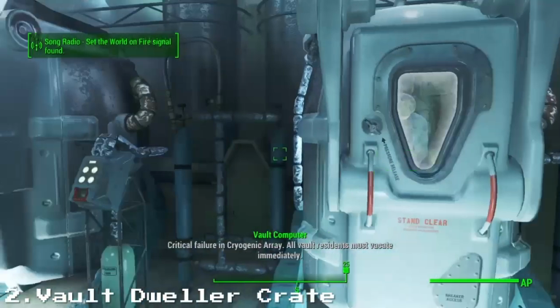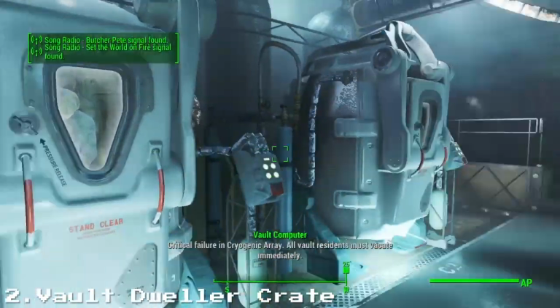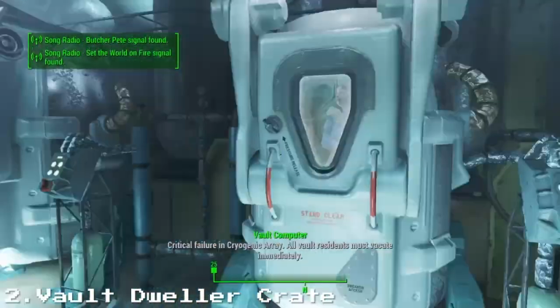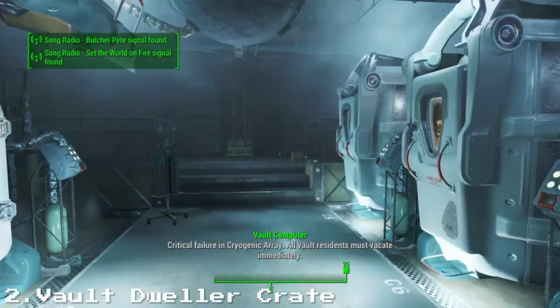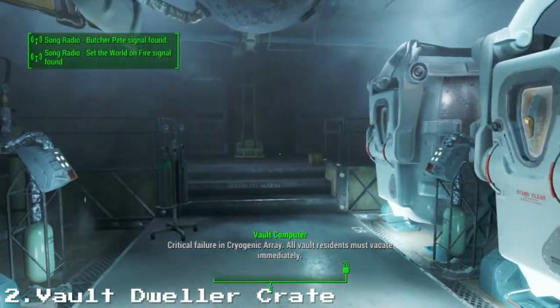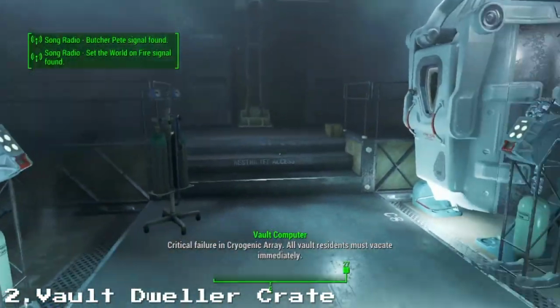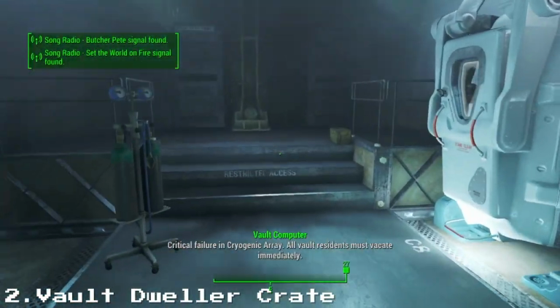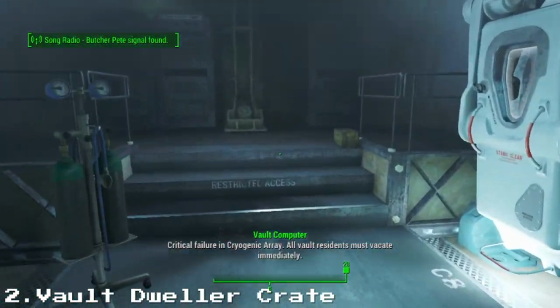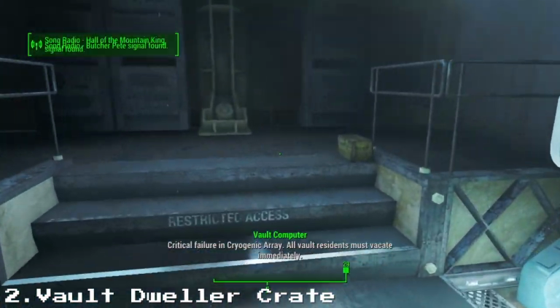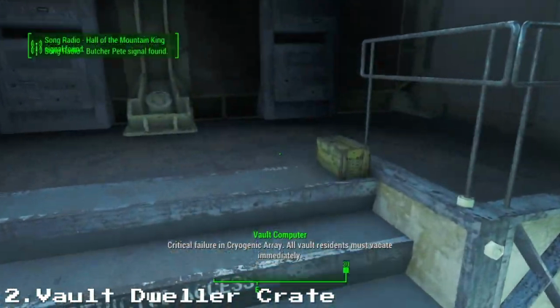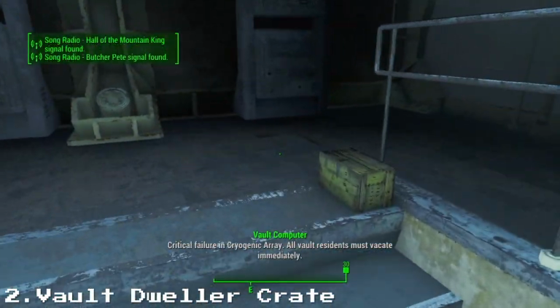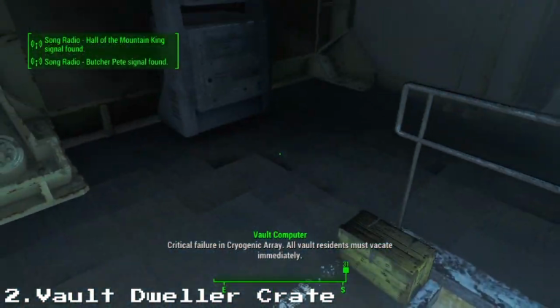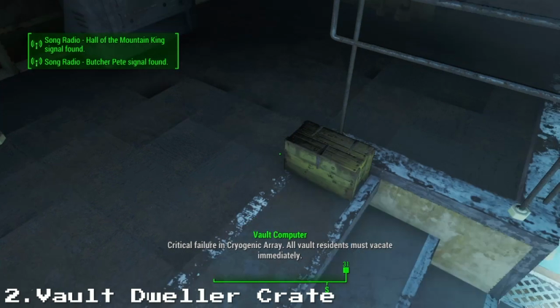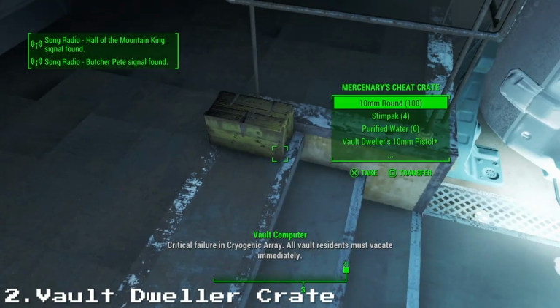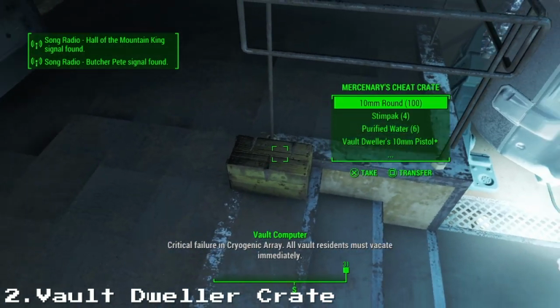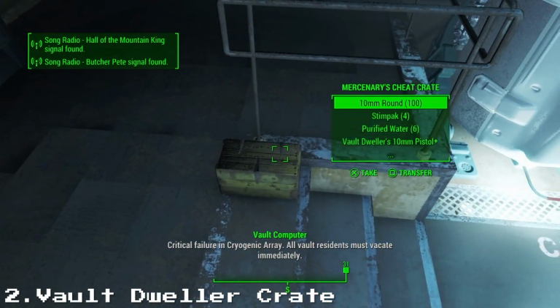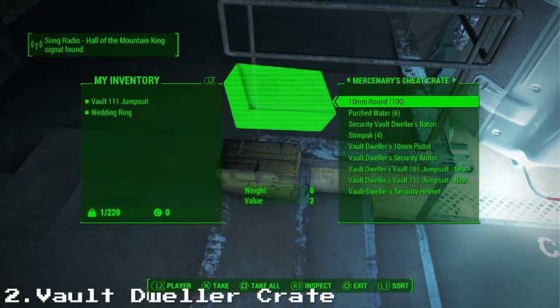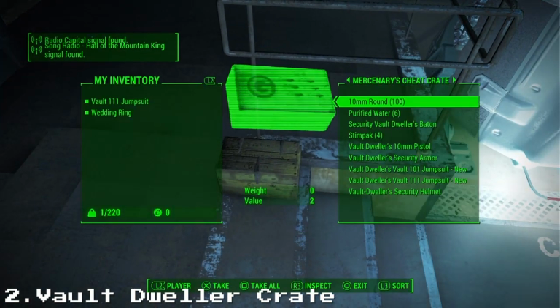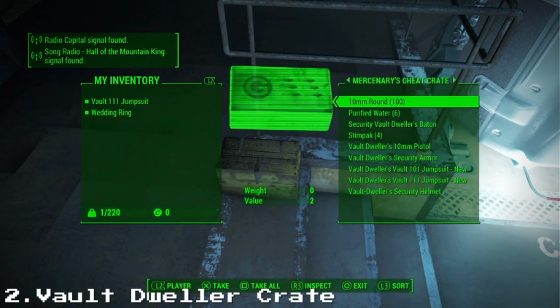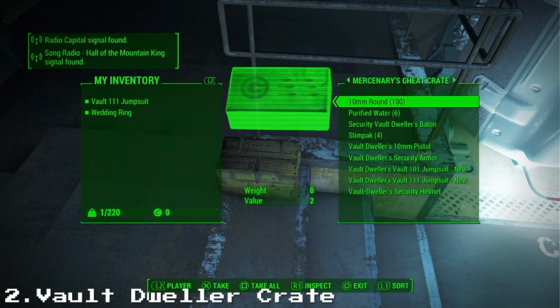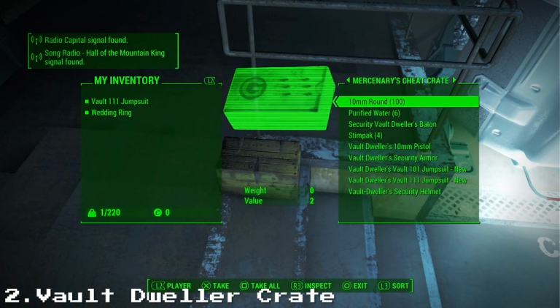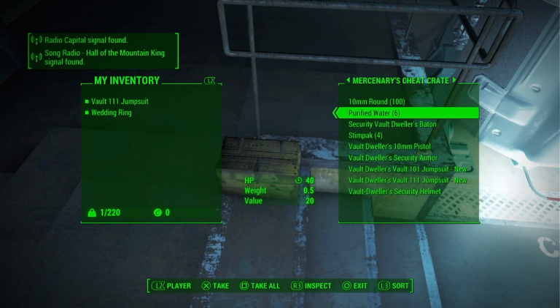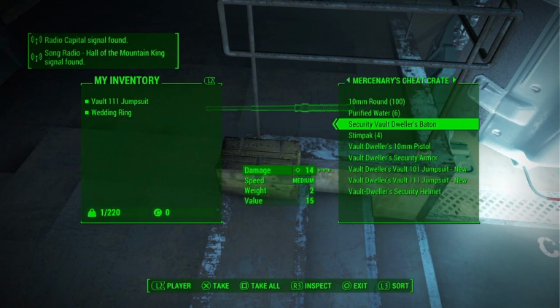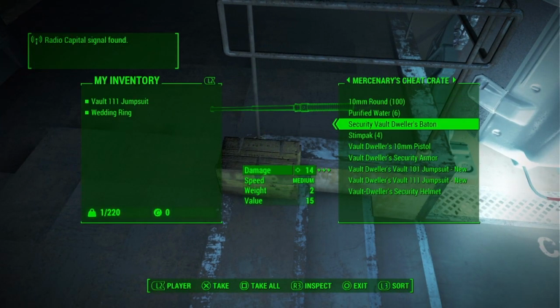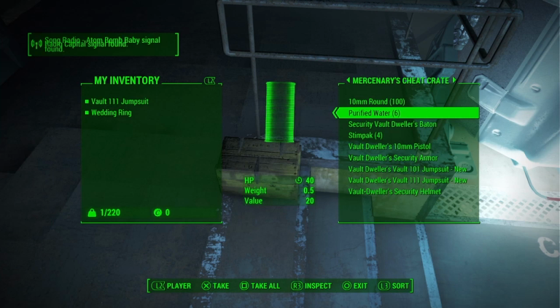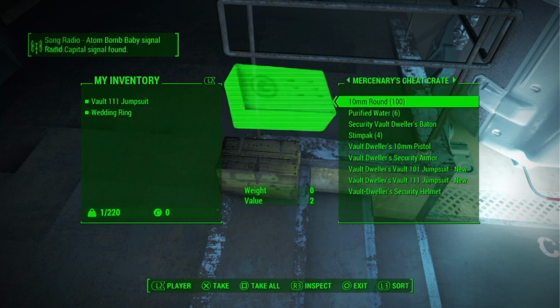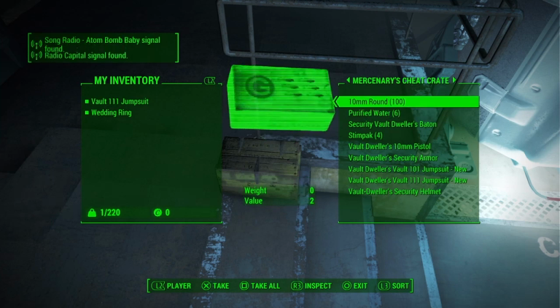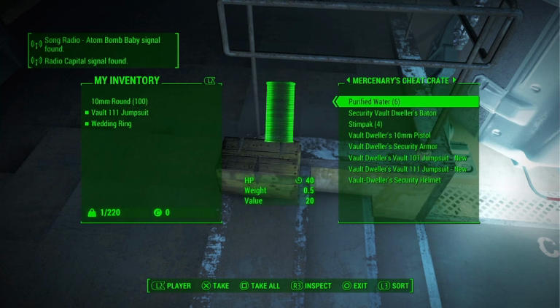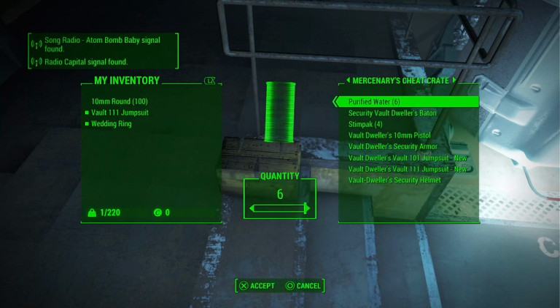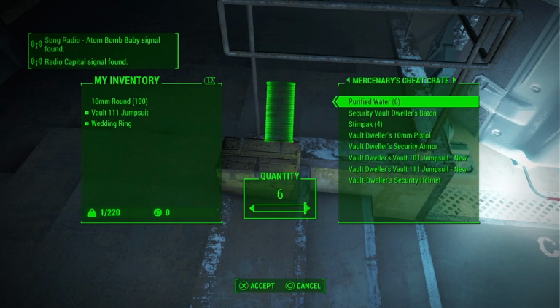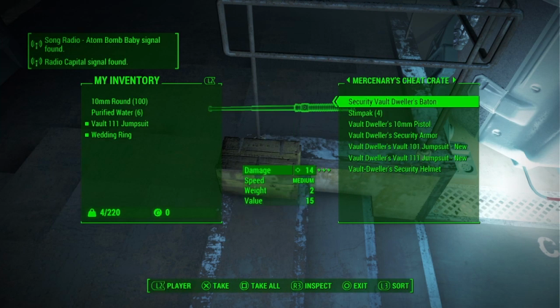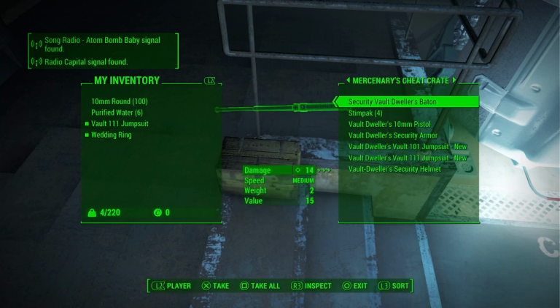Vault Dweller Crate basically gives you the vault dweller stuff from Fallout 3, or actually Fallout New Vegas. But this is PS4 on Fallout 4, so it's hard.